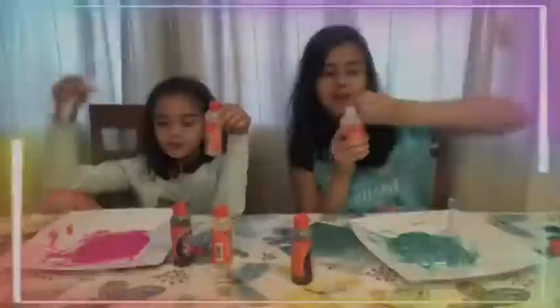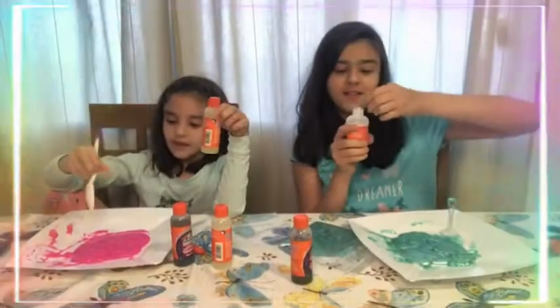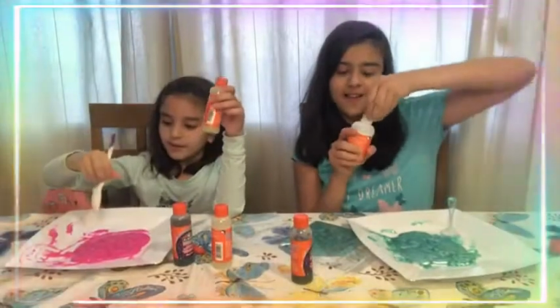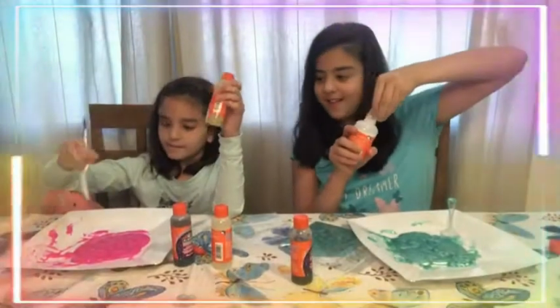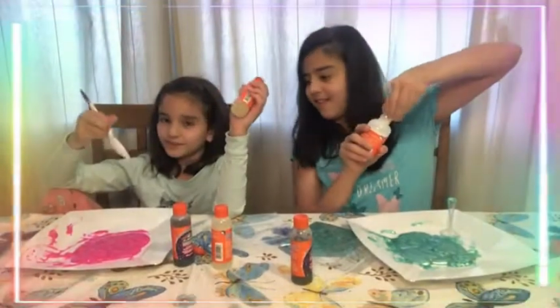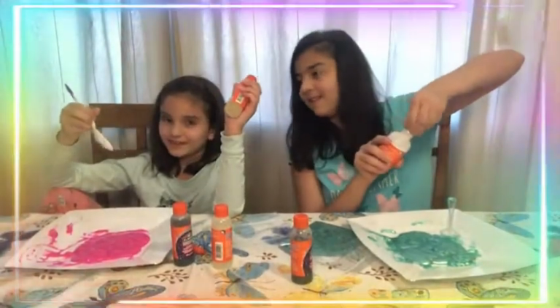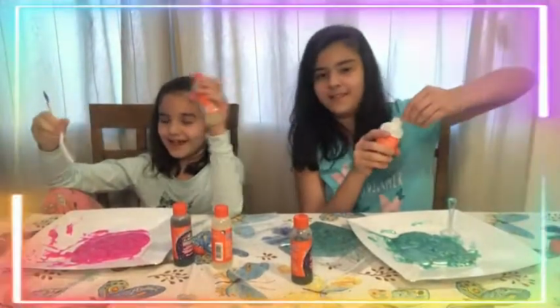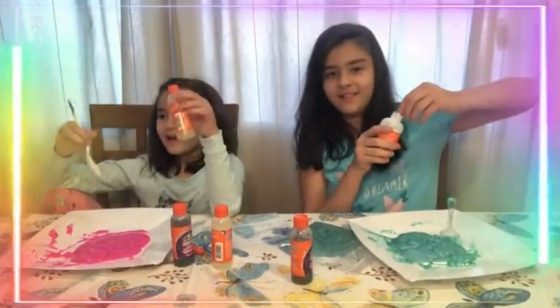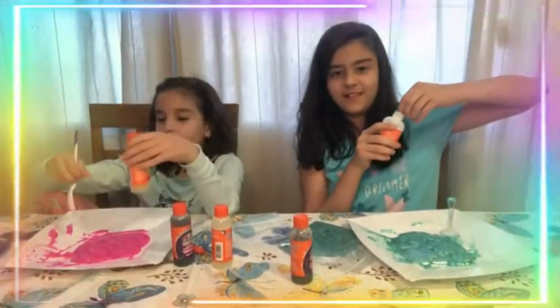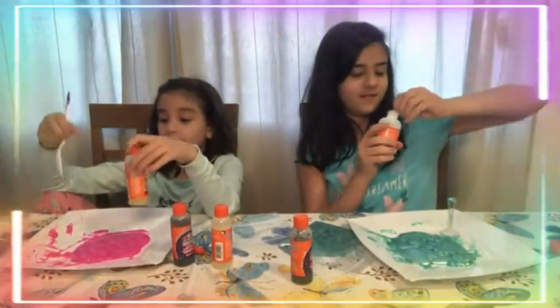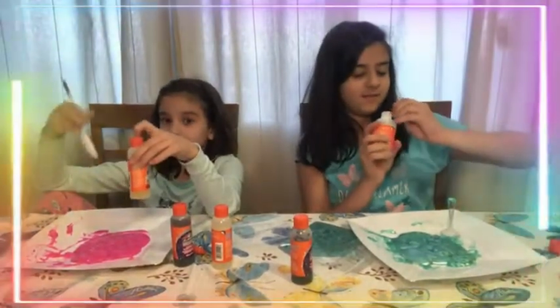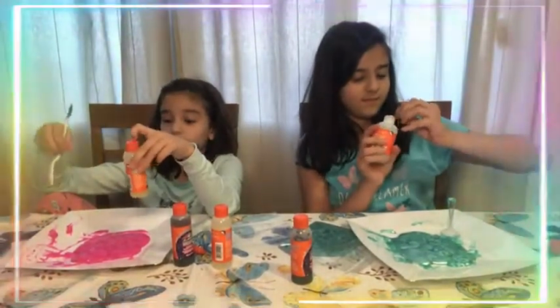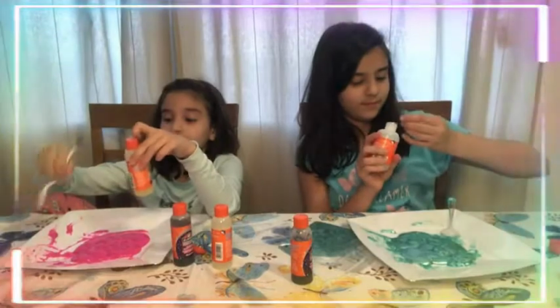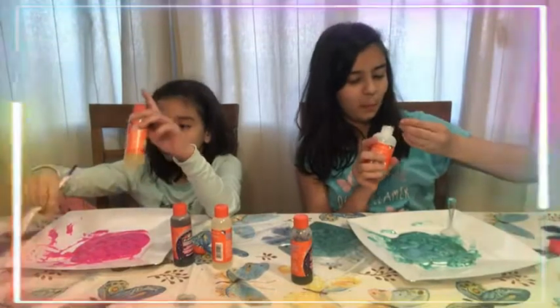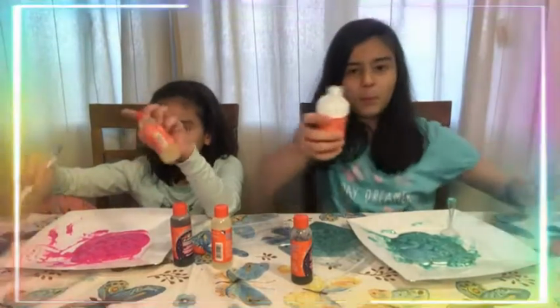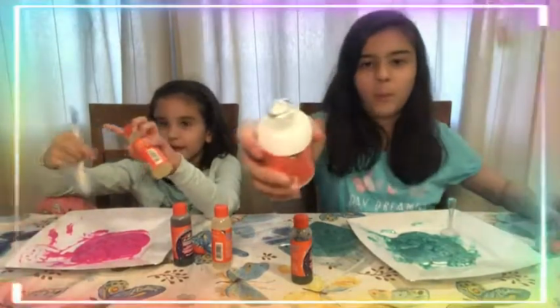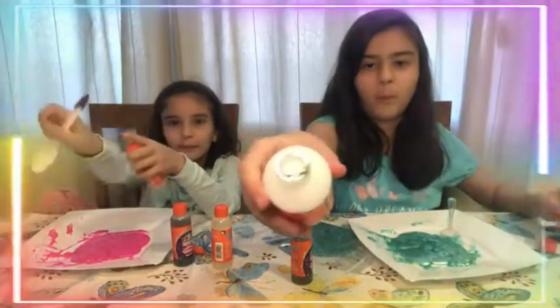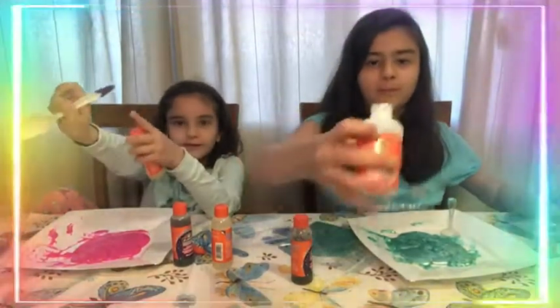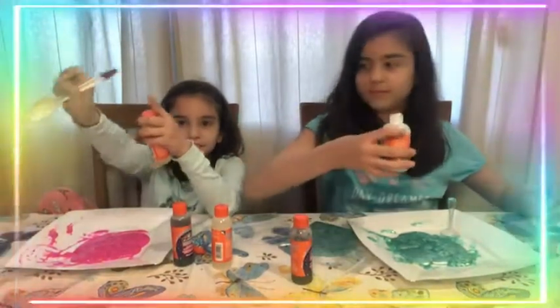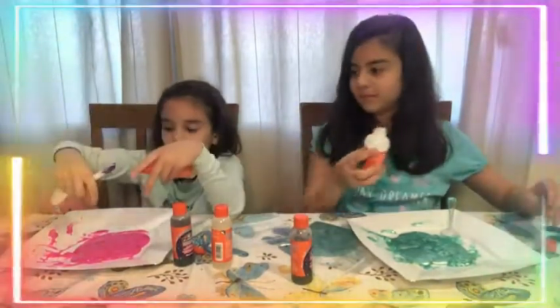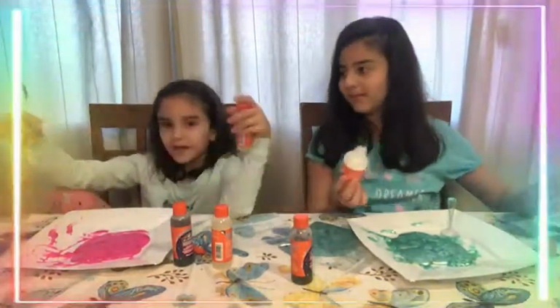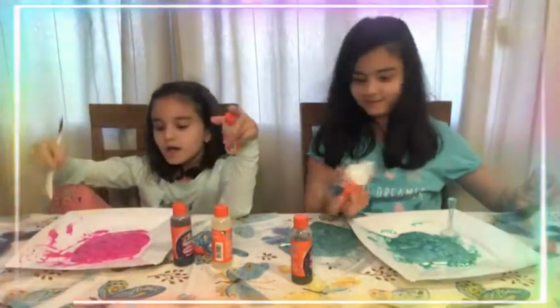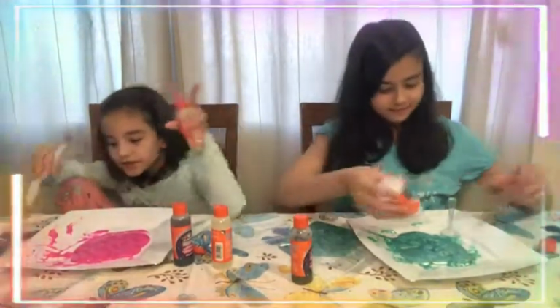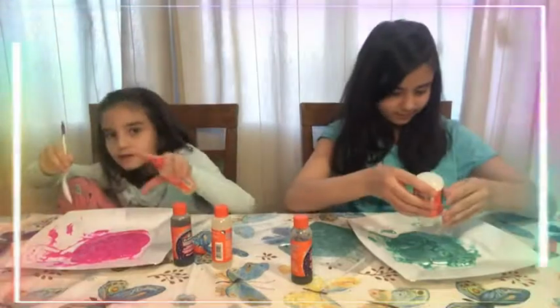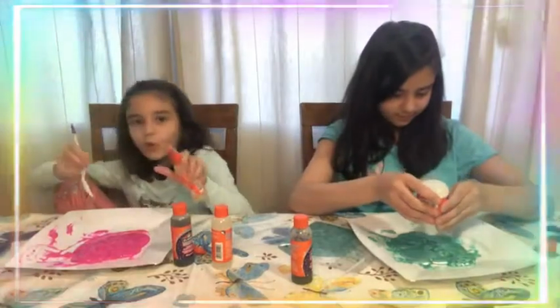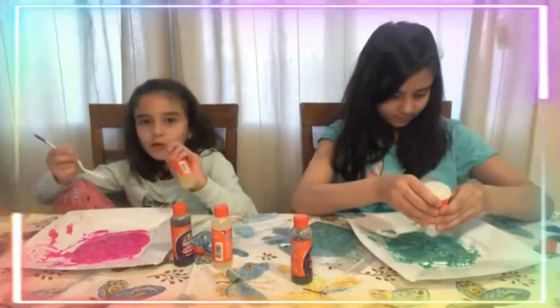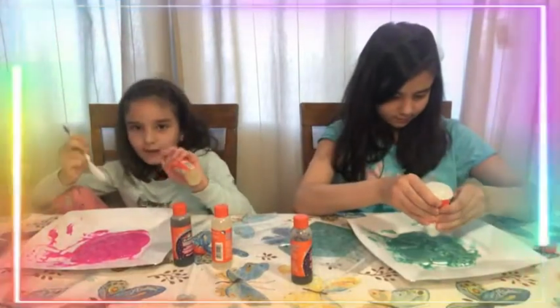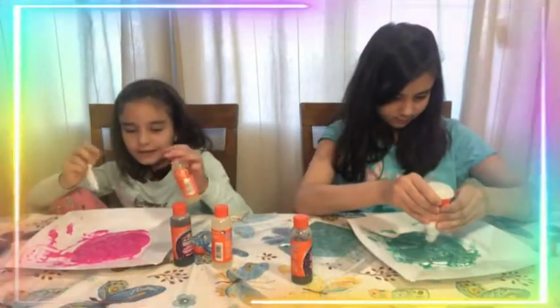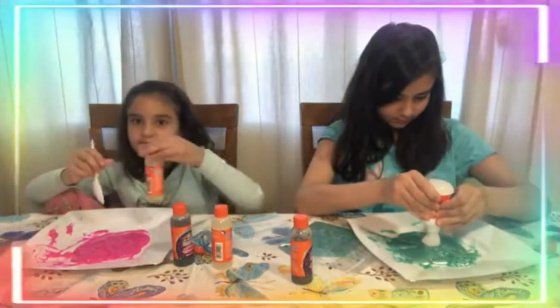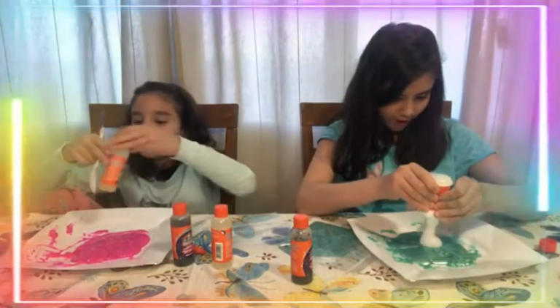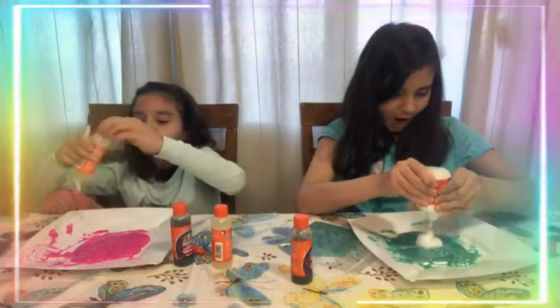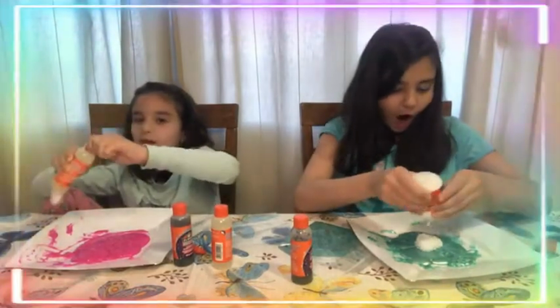So guys, I put the glue in and it's starting to get a little purple. Can you see? It's still warm and I left it like this, so it's turning a little purple.